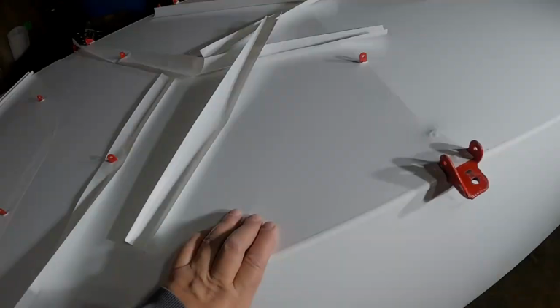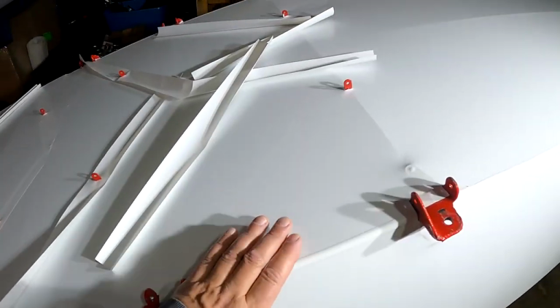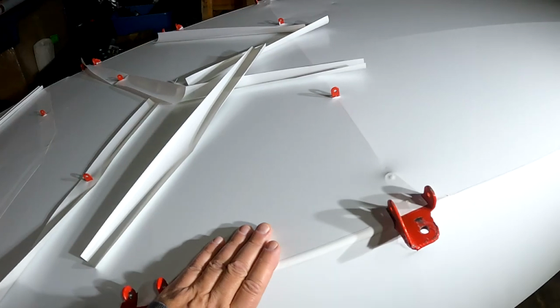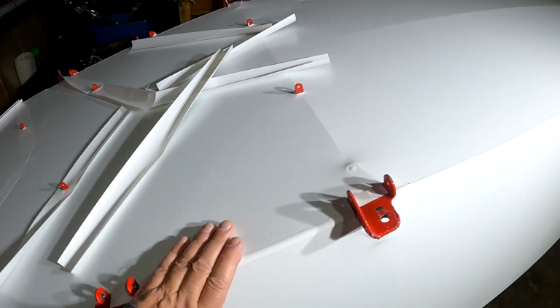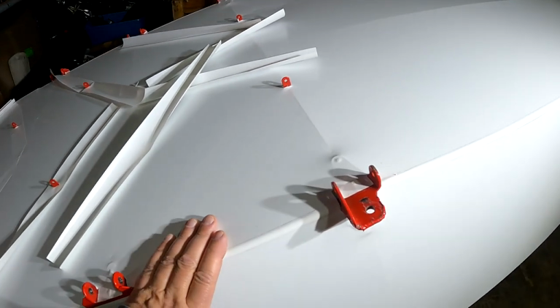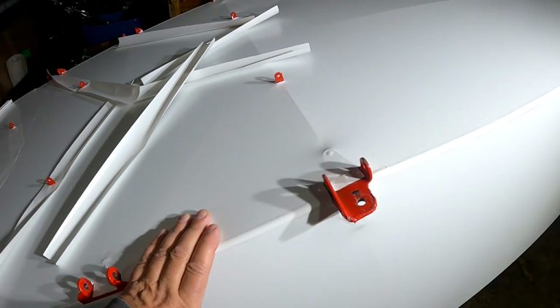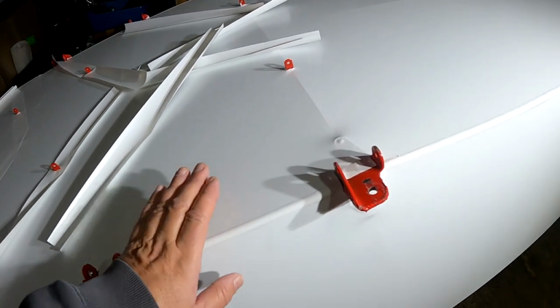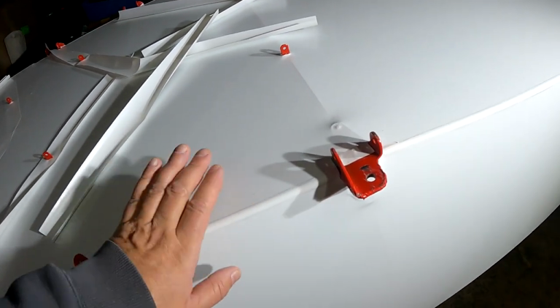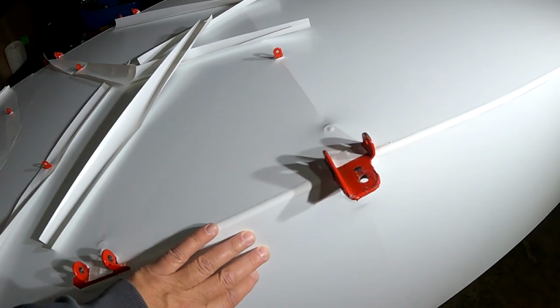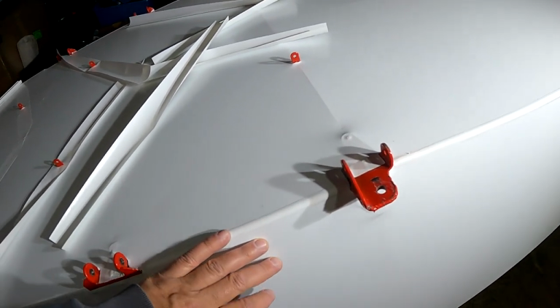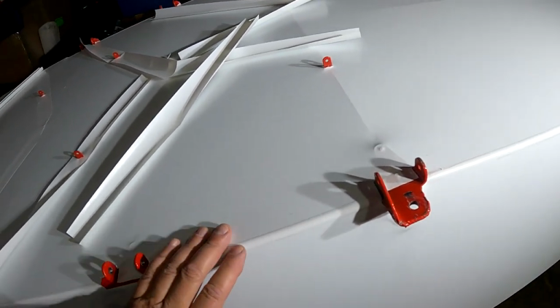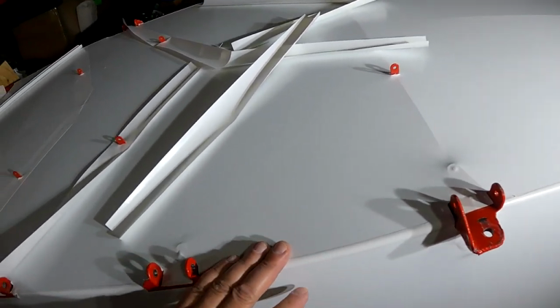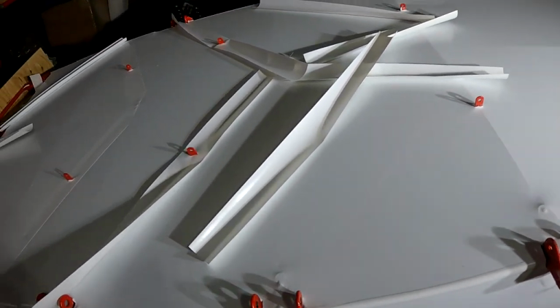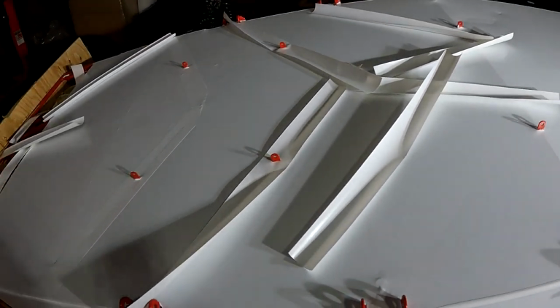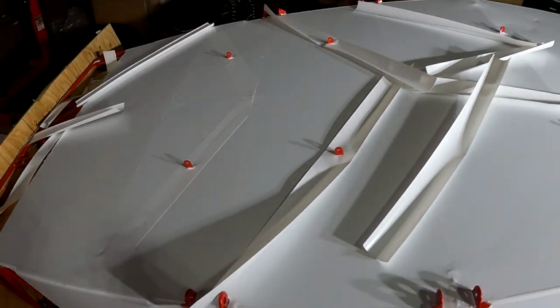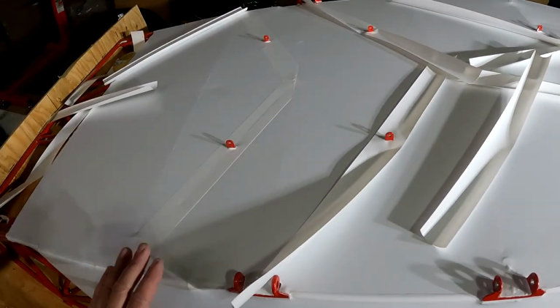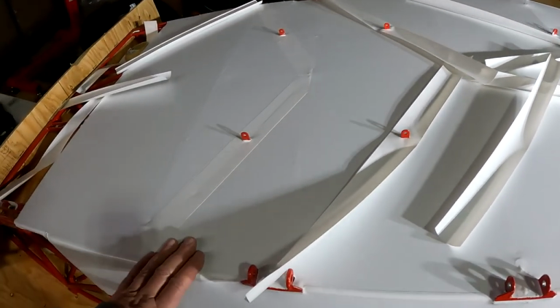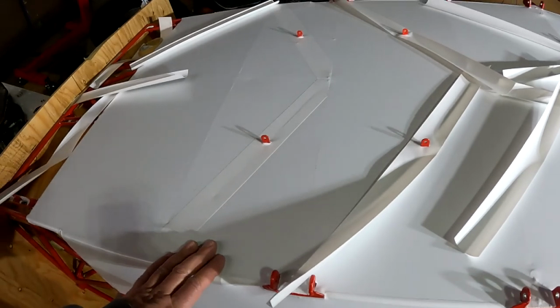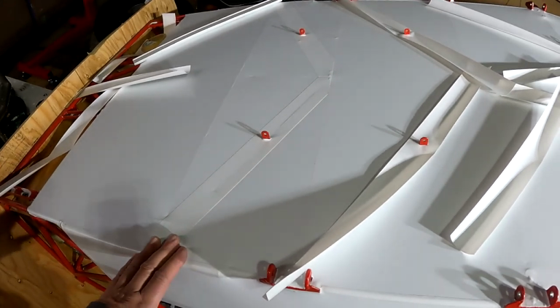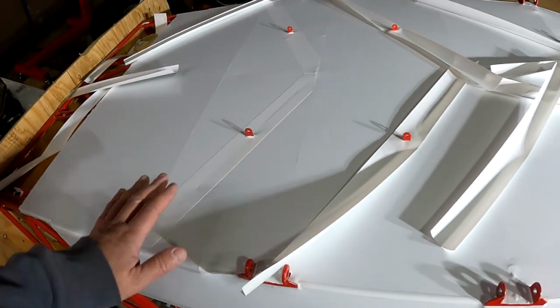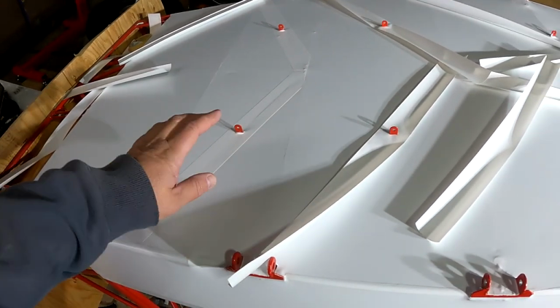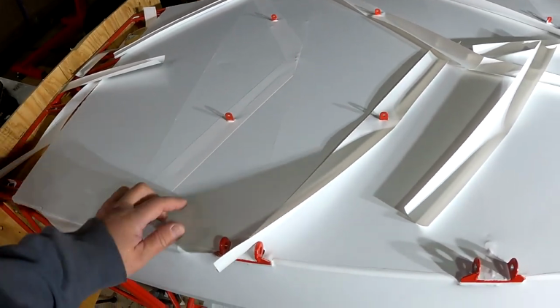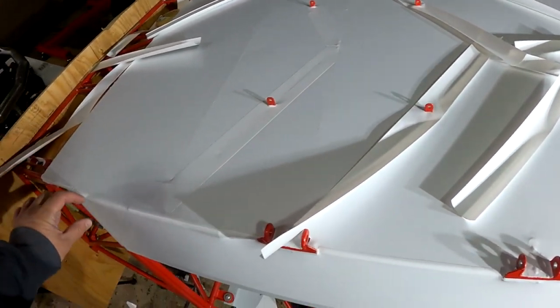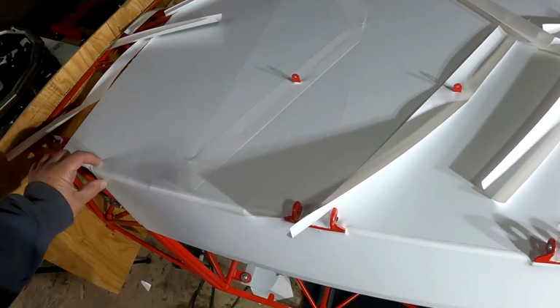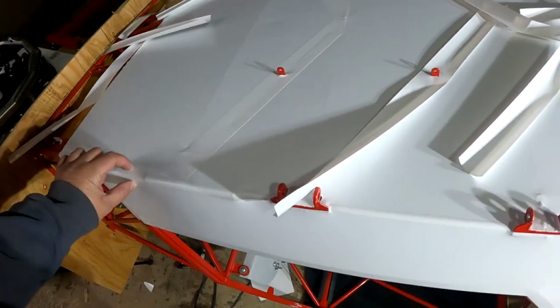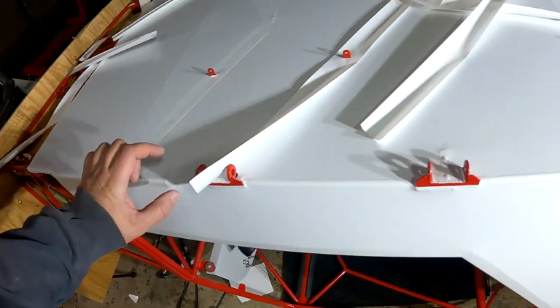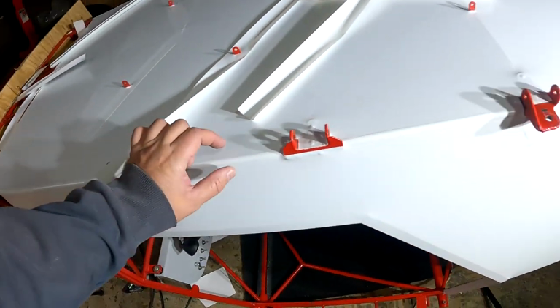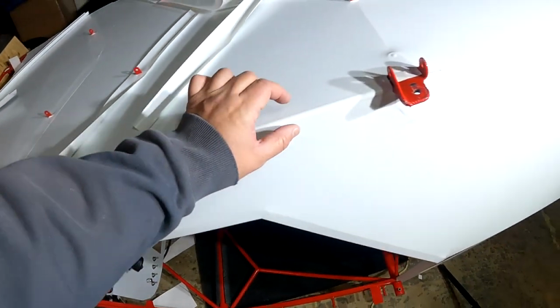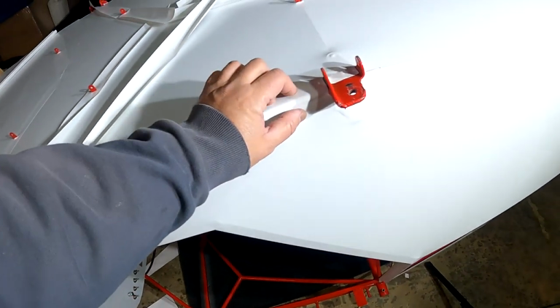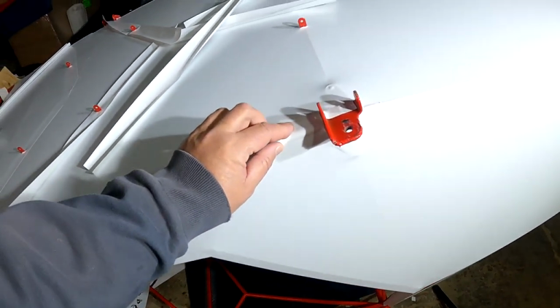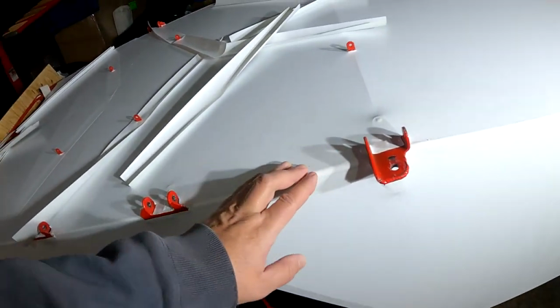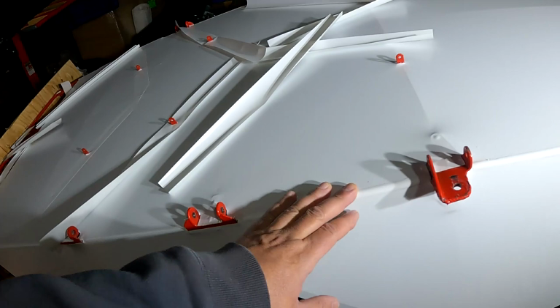The fabric is on the bottom and both sides. Too soon for high fives though — I can't put the landing gear back on yet because I have to do the edge tapes at least along the sides of the fuselage.